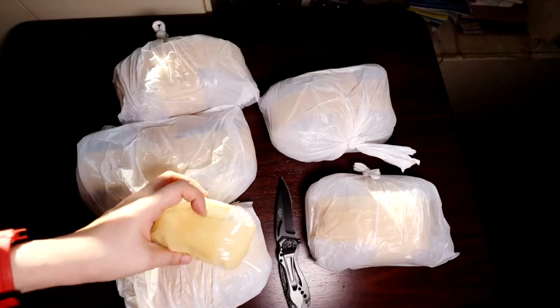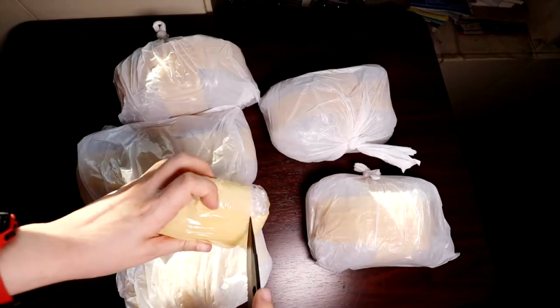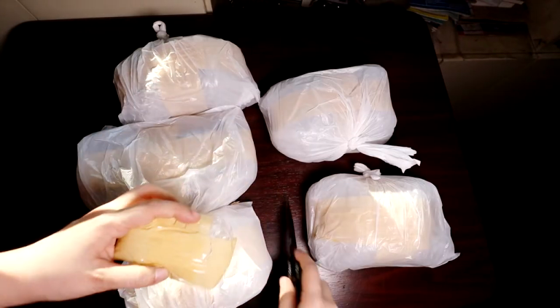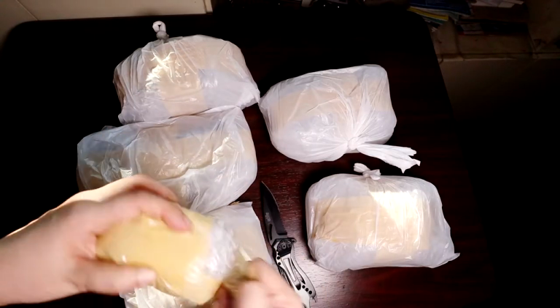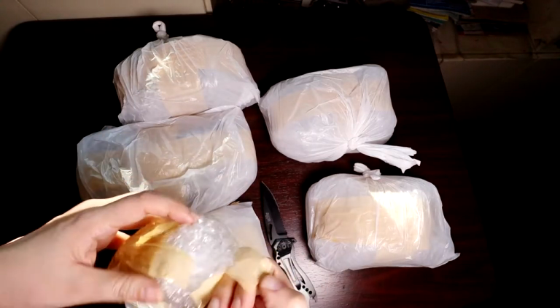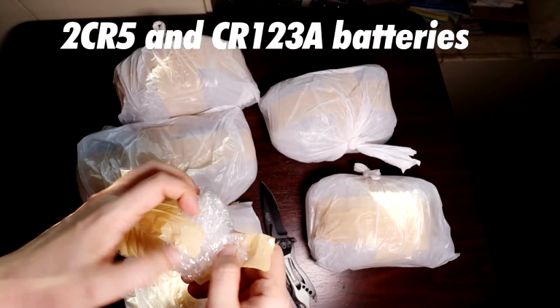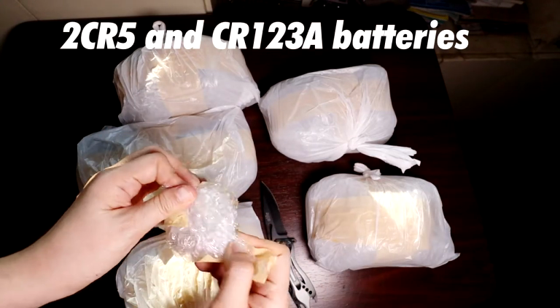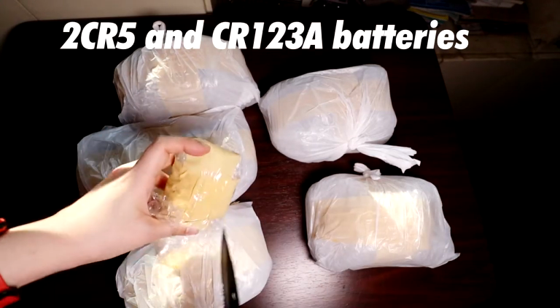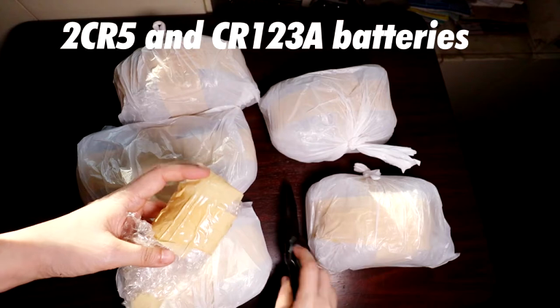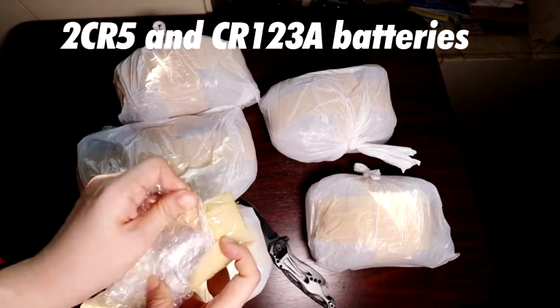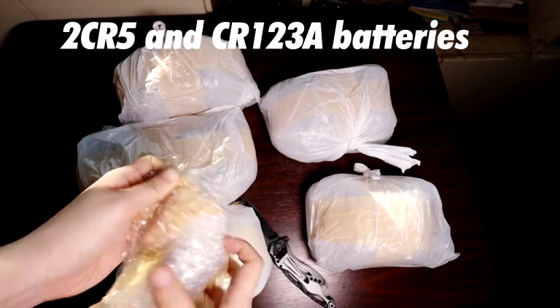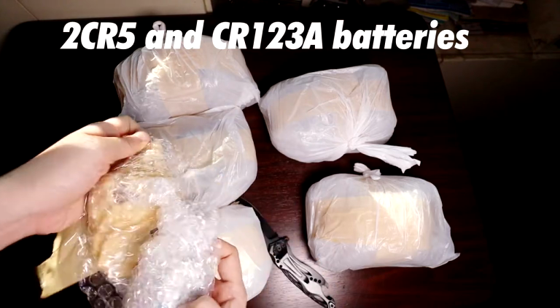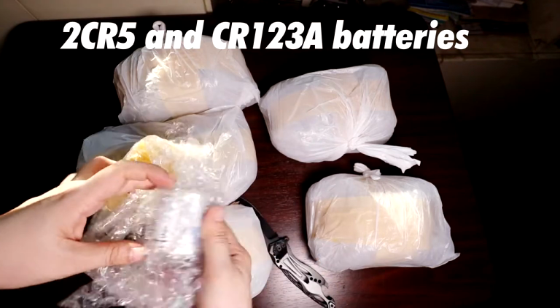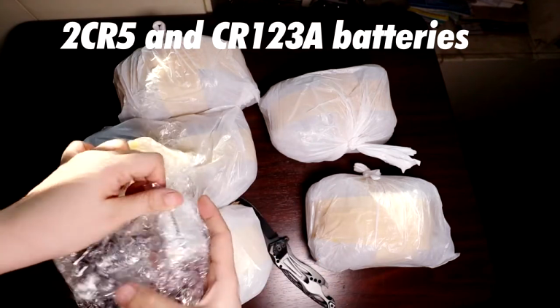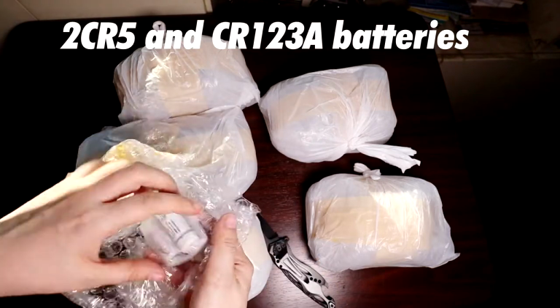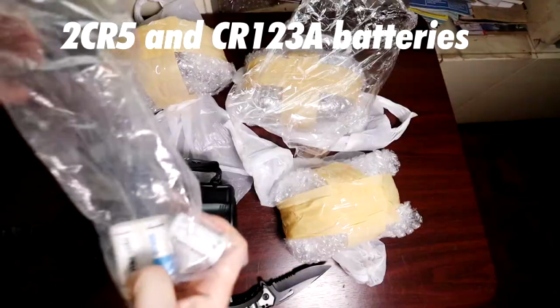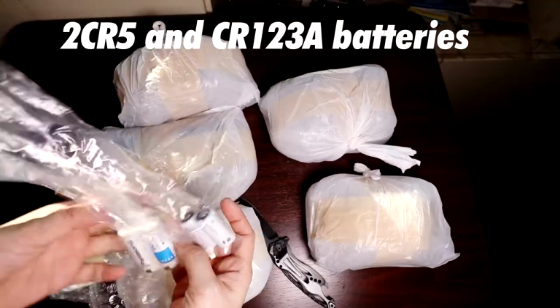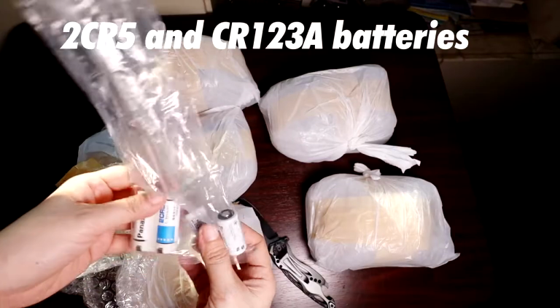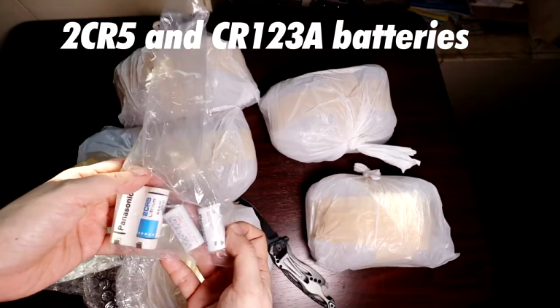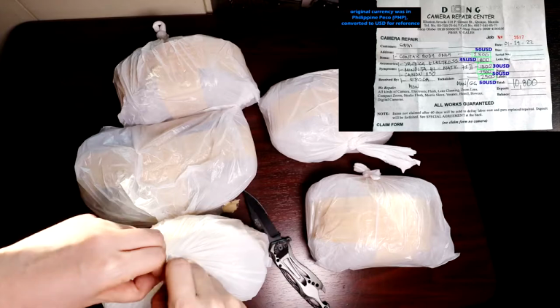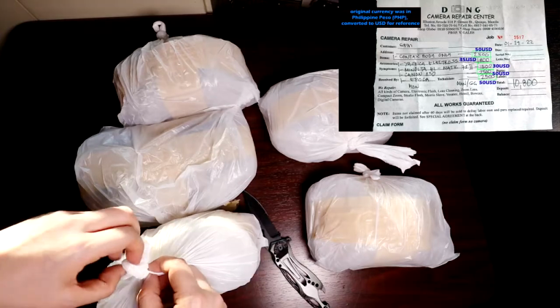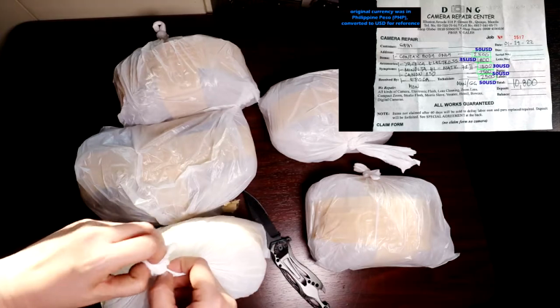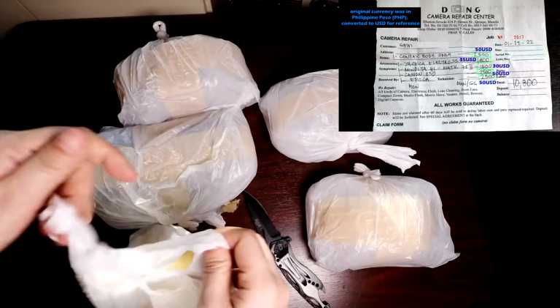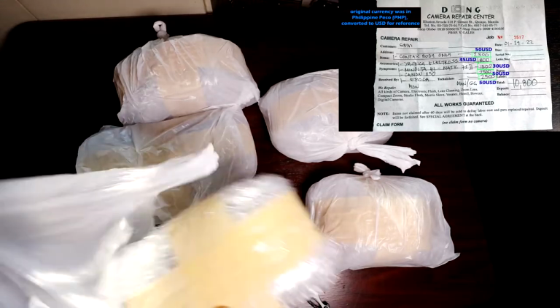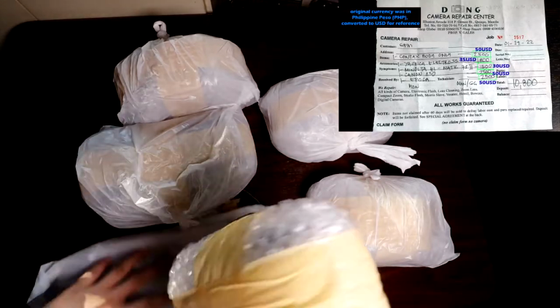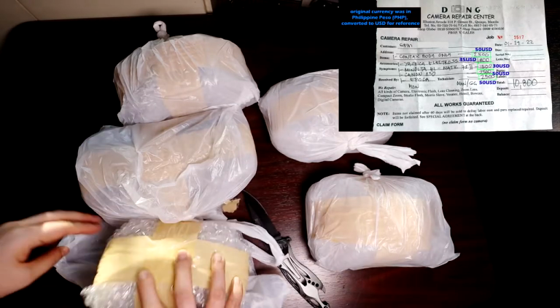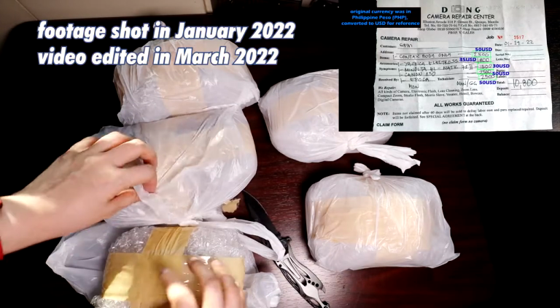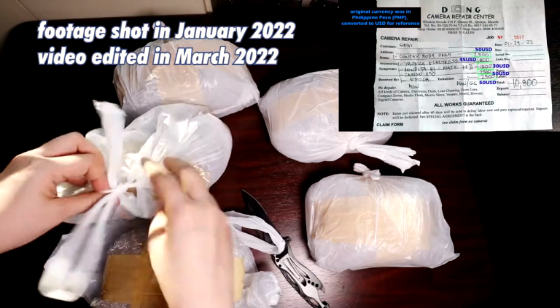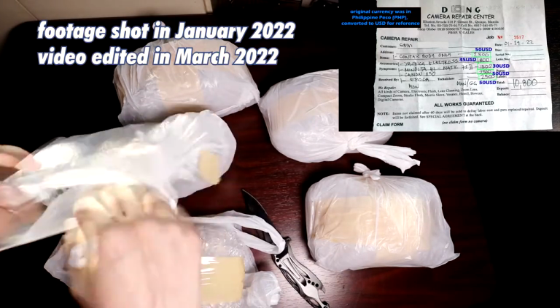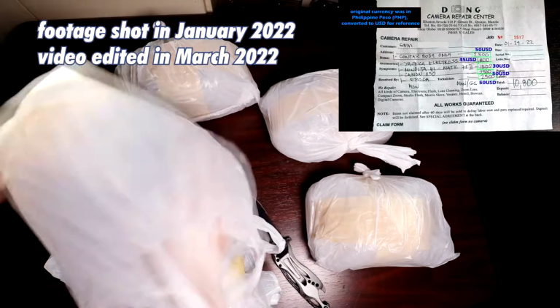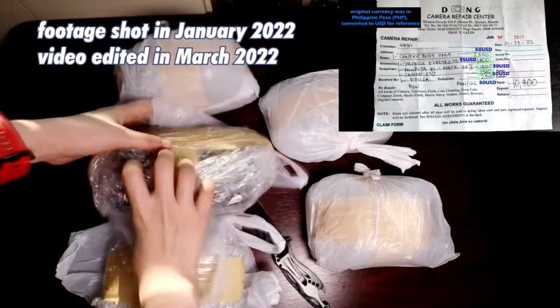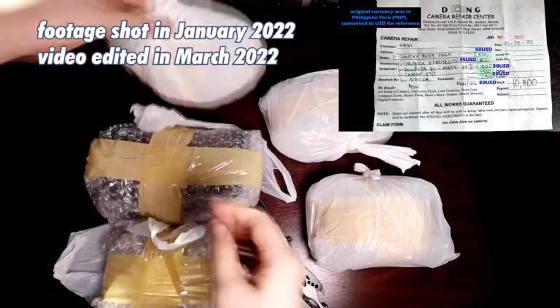These are the batteries used to power-test this batch of cameras I sent in for assessment. The next ones are the cameras that he was able to clean or repair. I'll open all the bags first before introducing them.